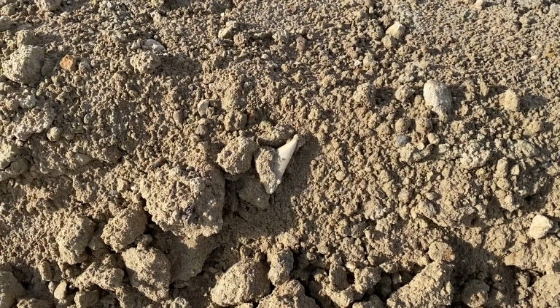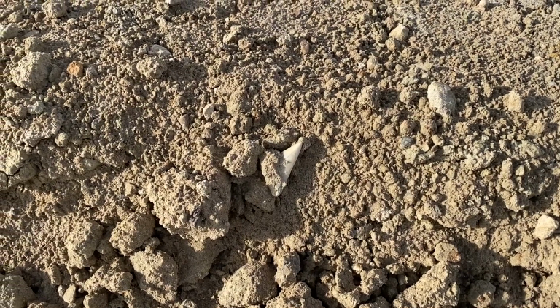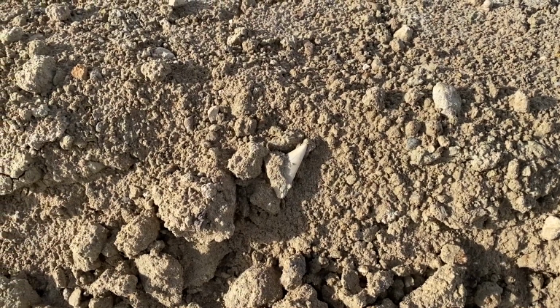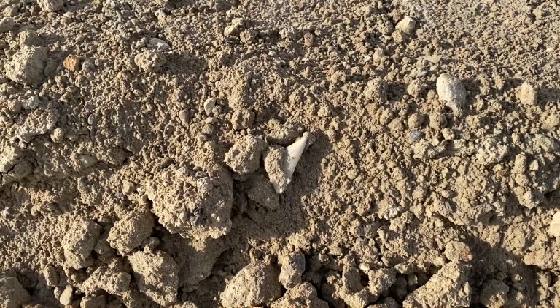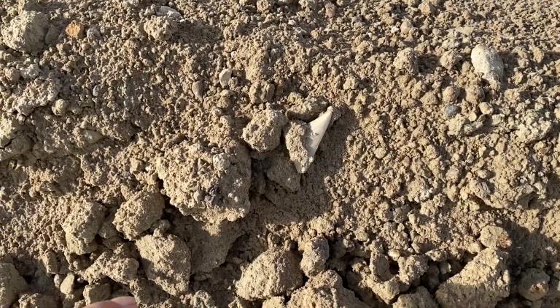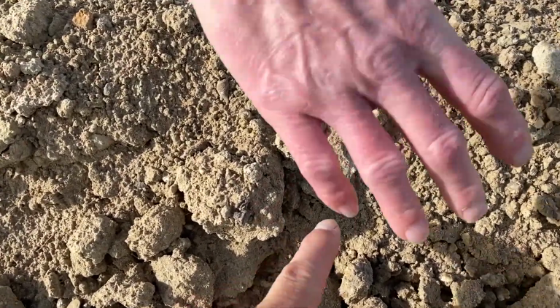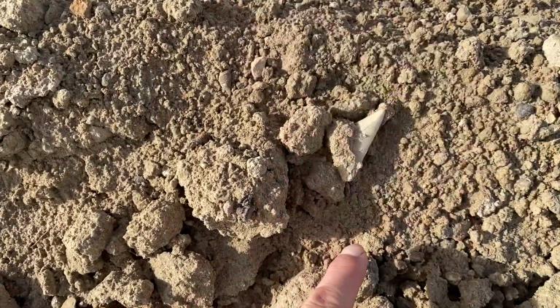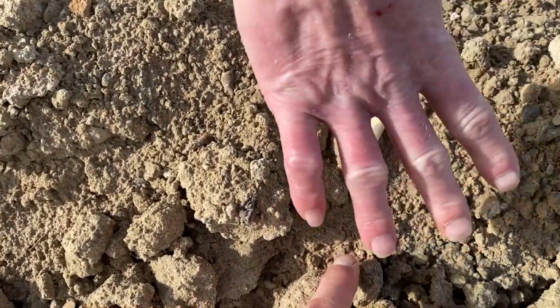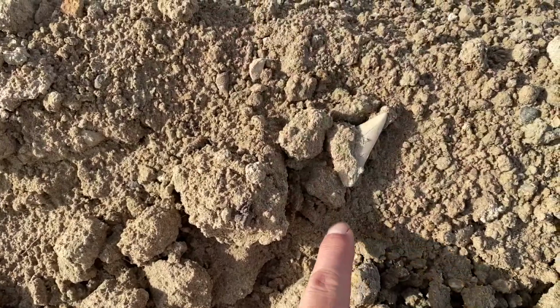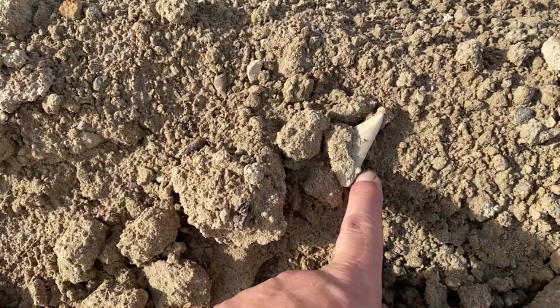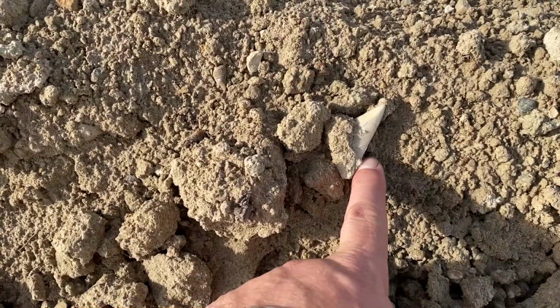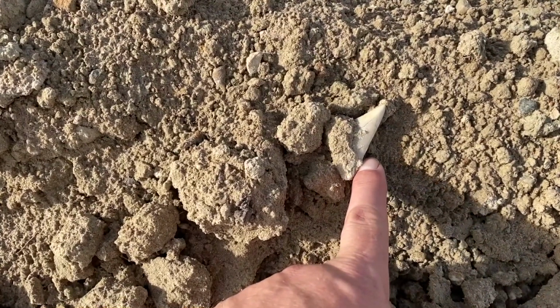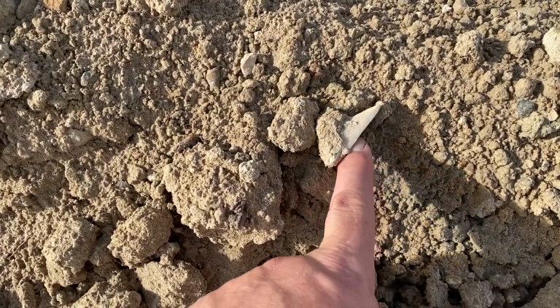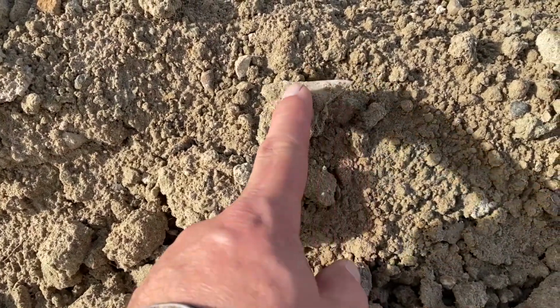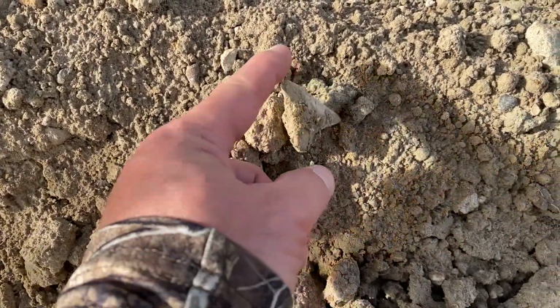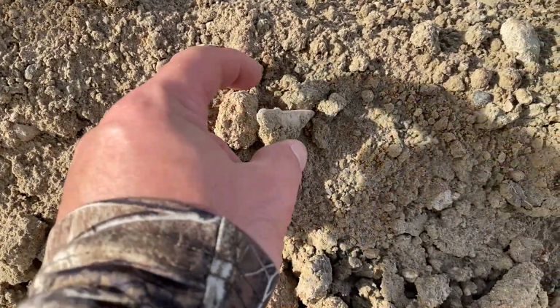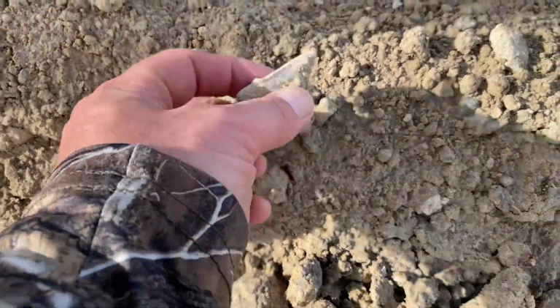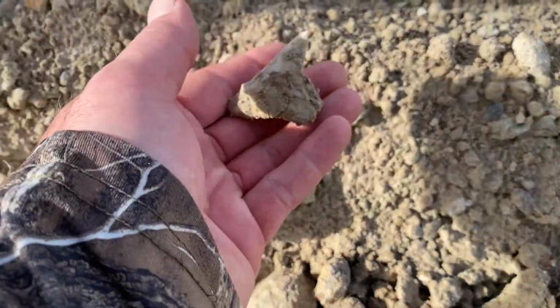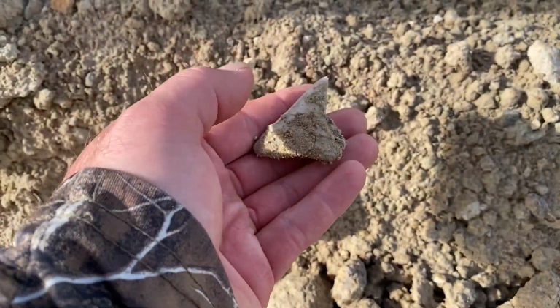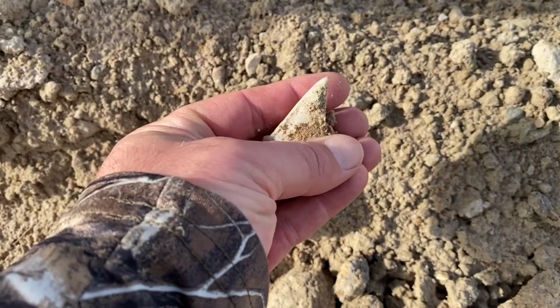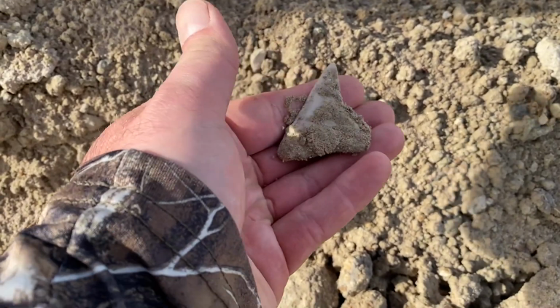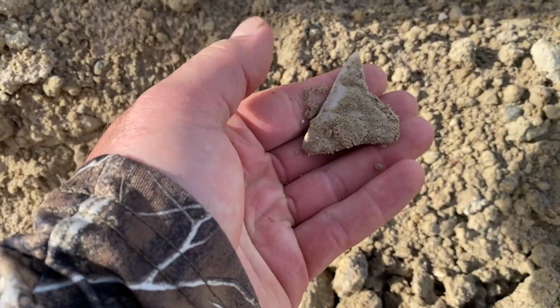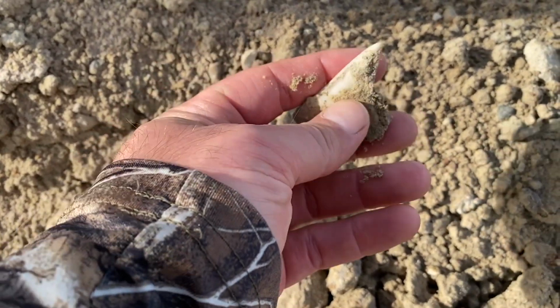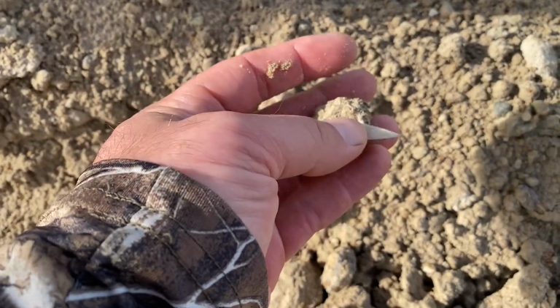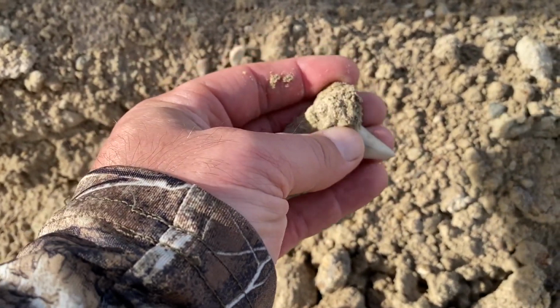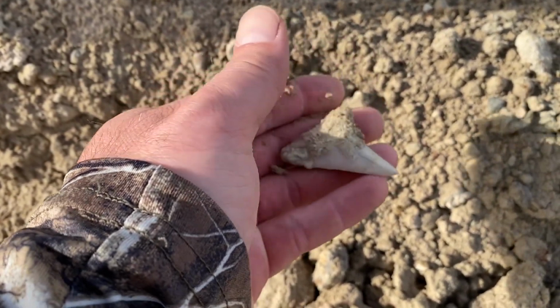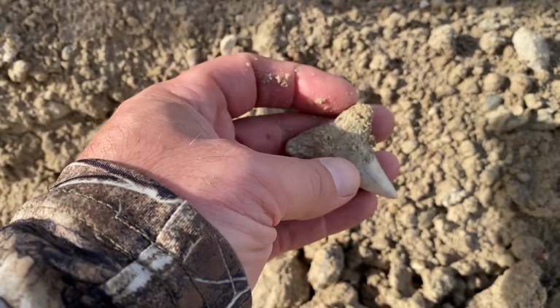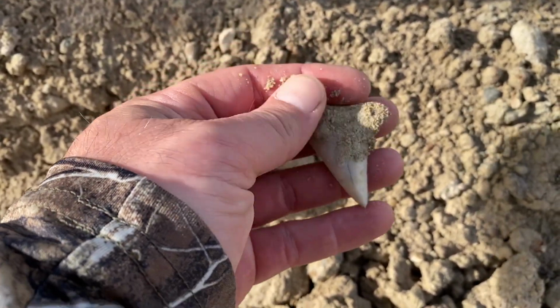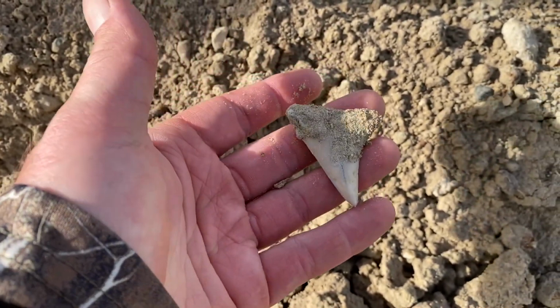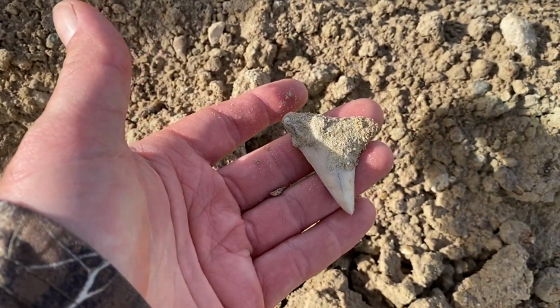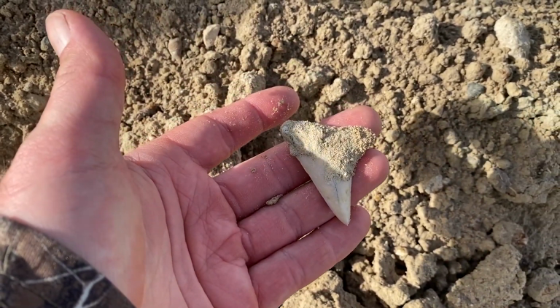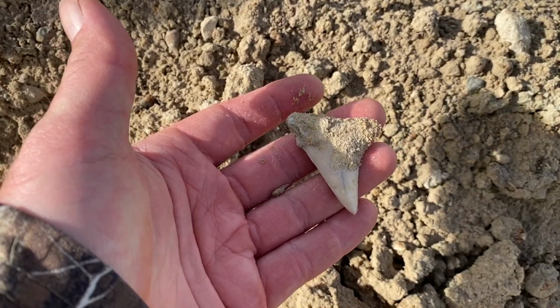Look at this mako right here. Is it a mako? Why would you do that? Let's see. Flip. It's cool. Man, that's pretty good. Good thing people have been looking all day — missed that one. Good job, honey. There's still a chance.